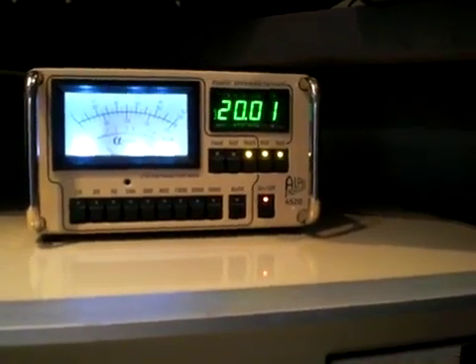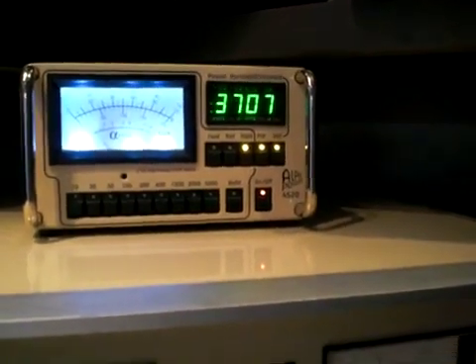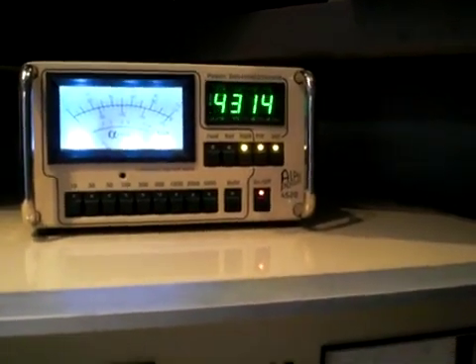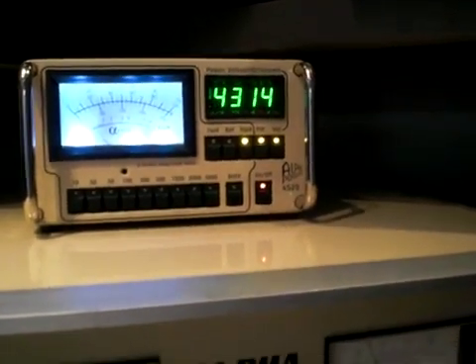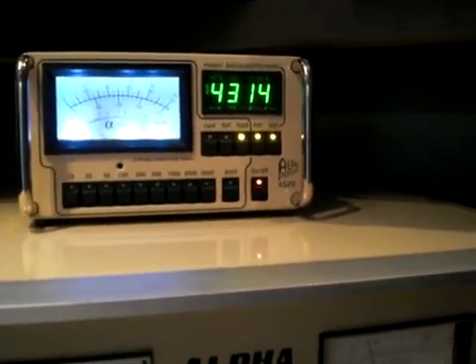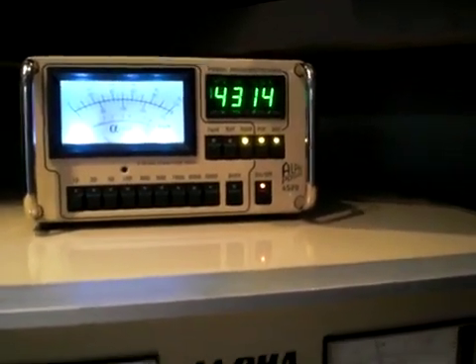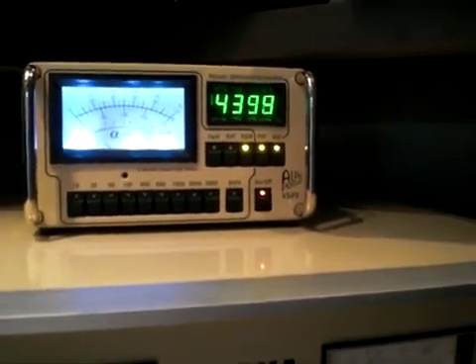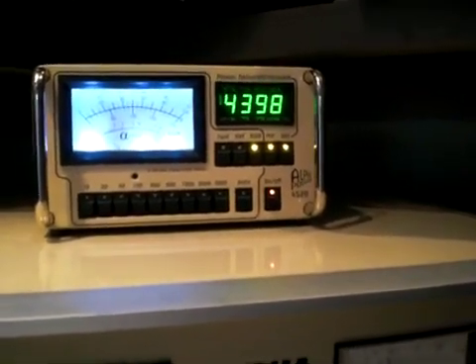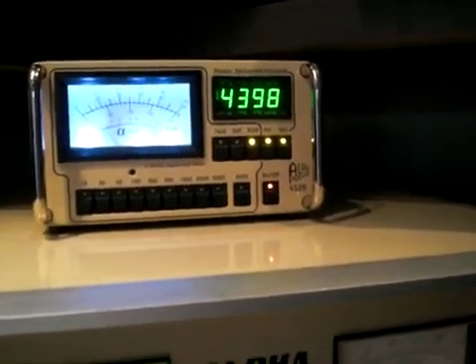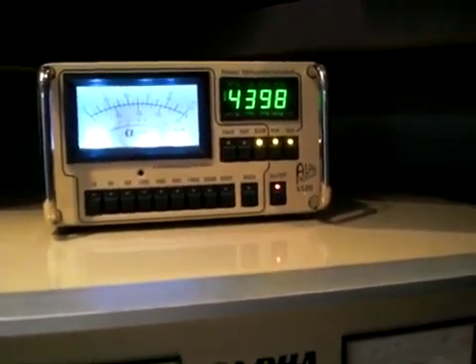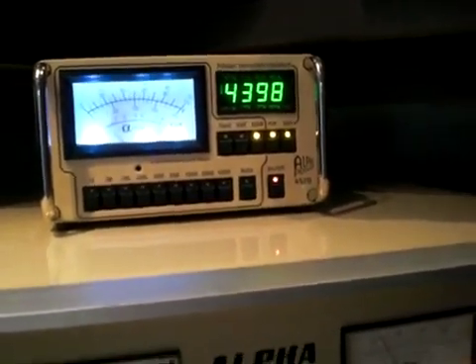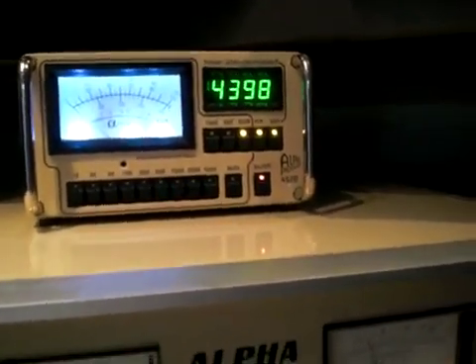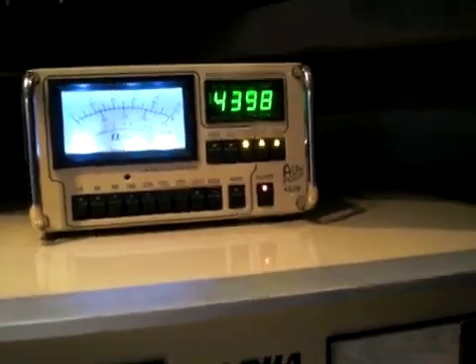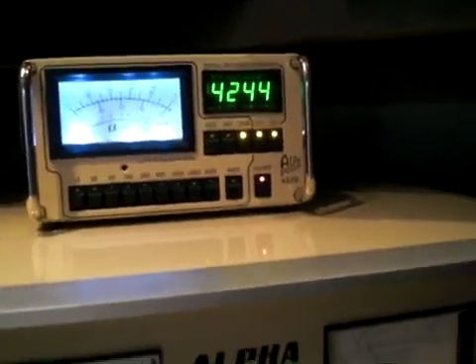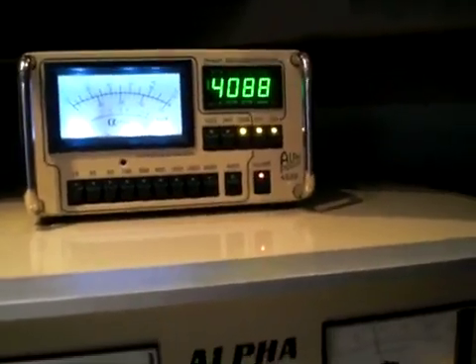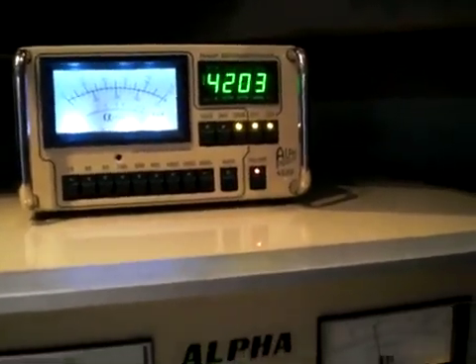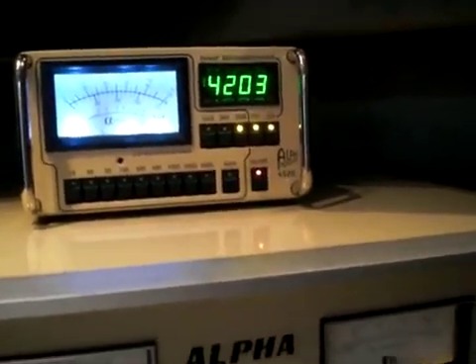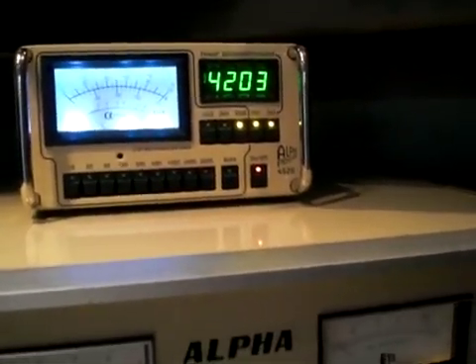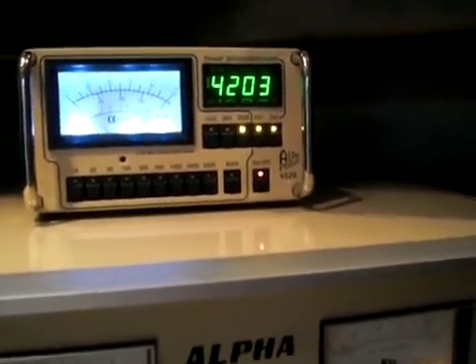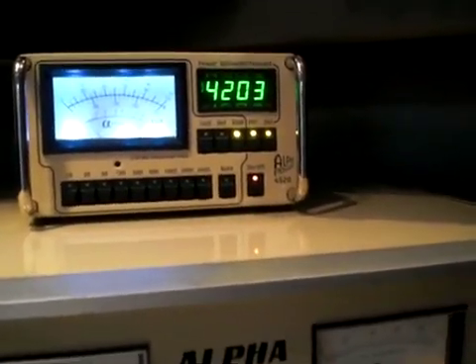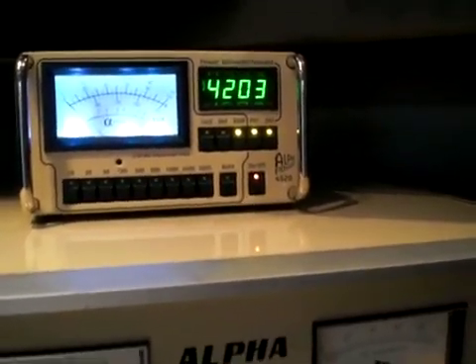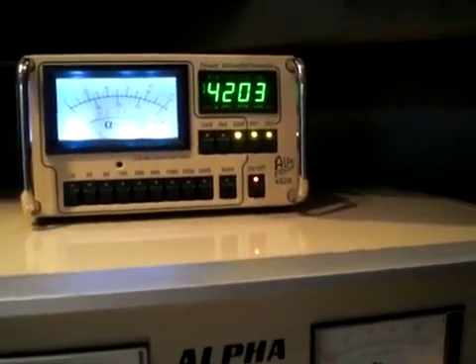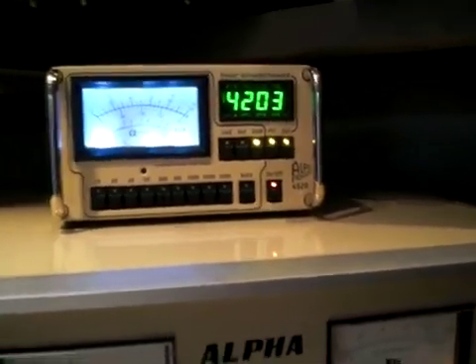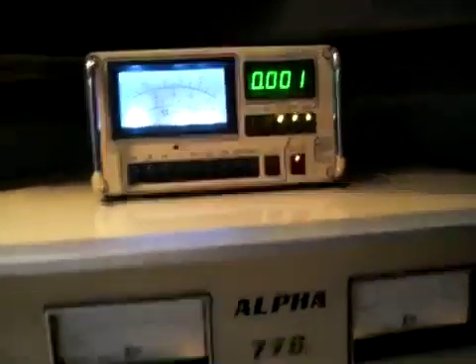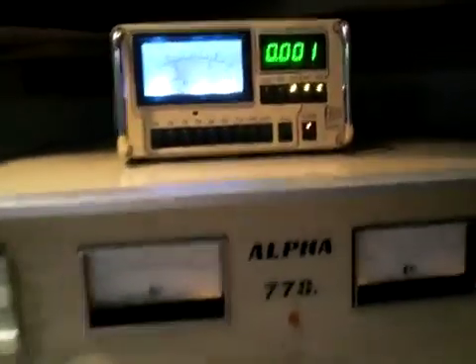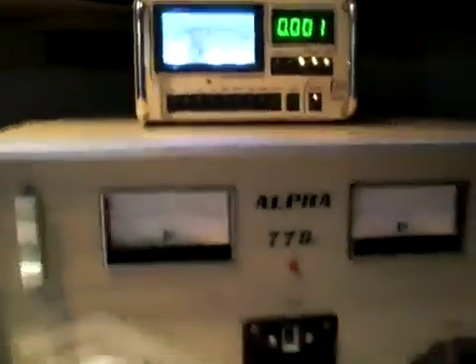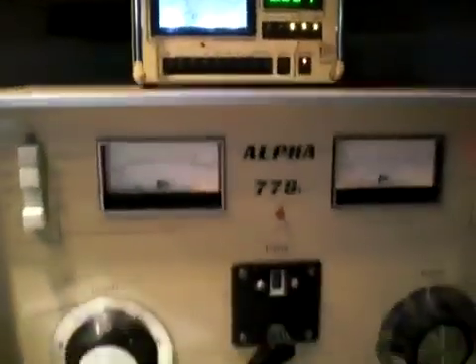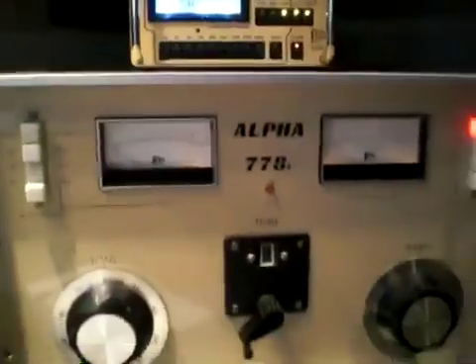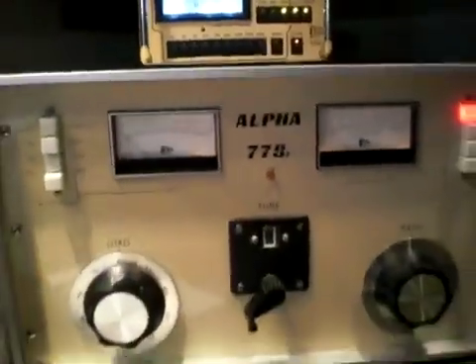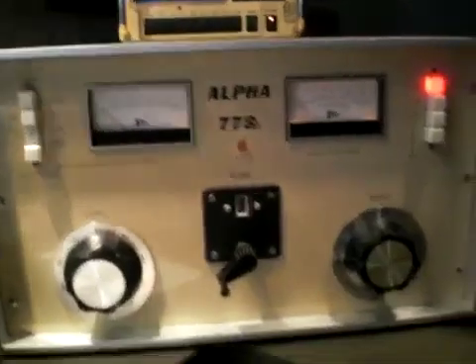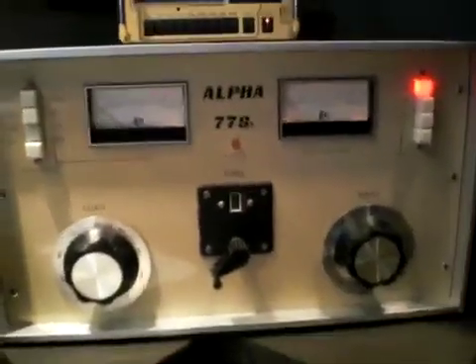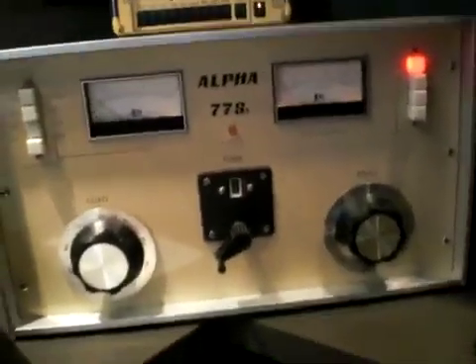This is into a dummy load, by the way — a Powstar 5k dummy load. And that's a check of the Alpha 77. We're running on 75 meters here.